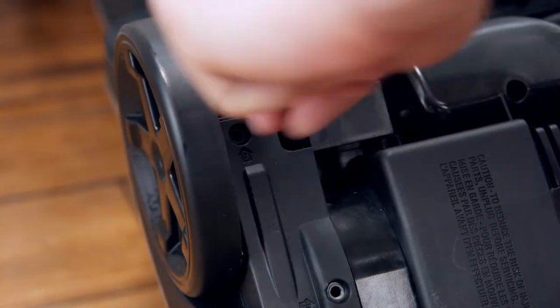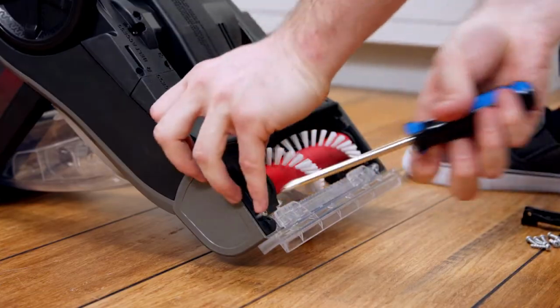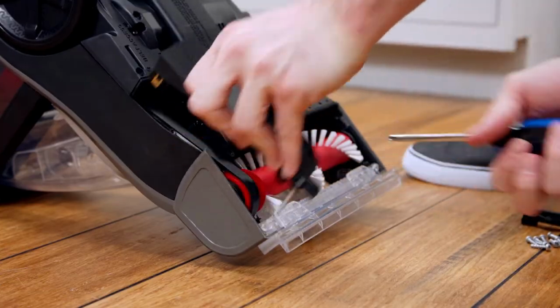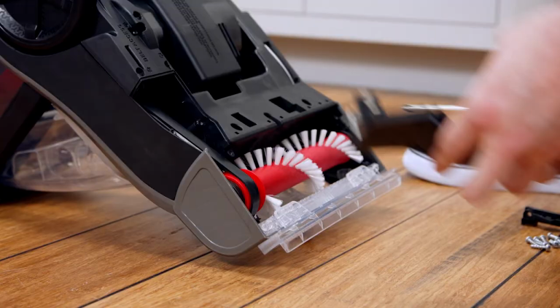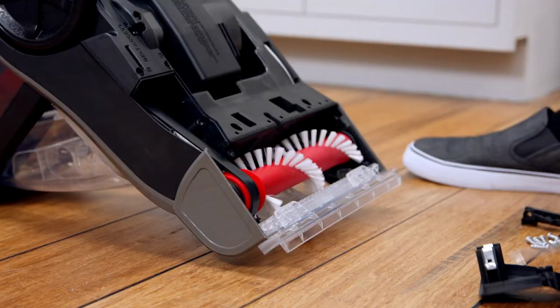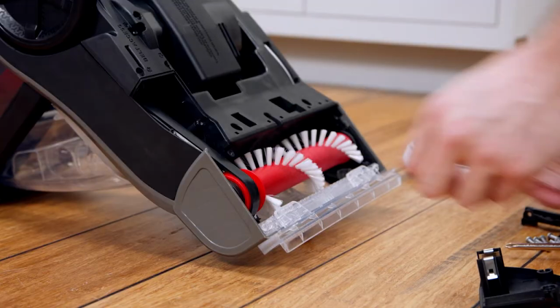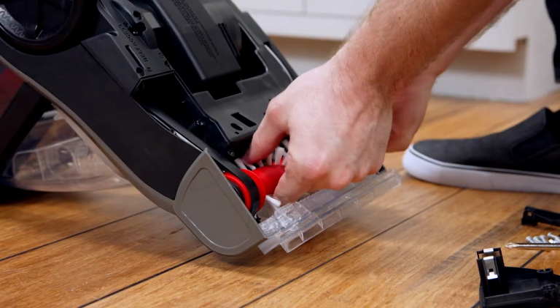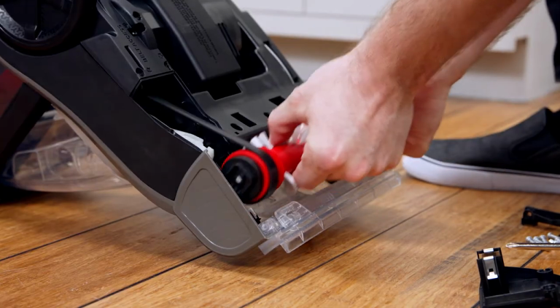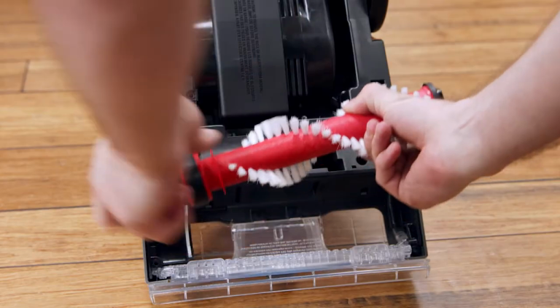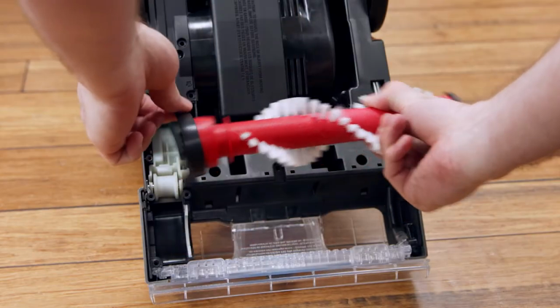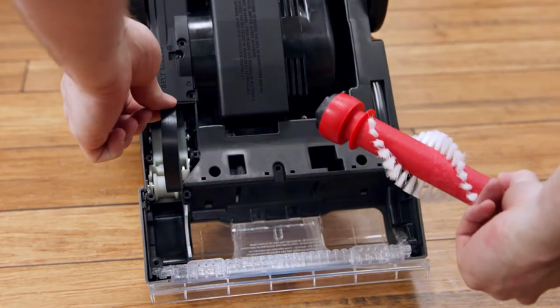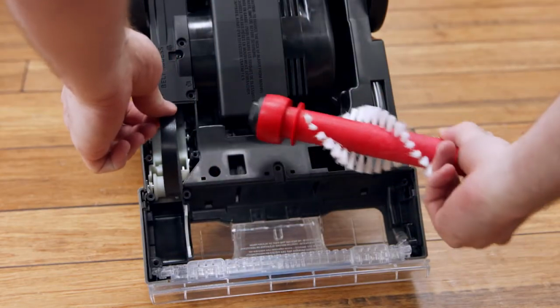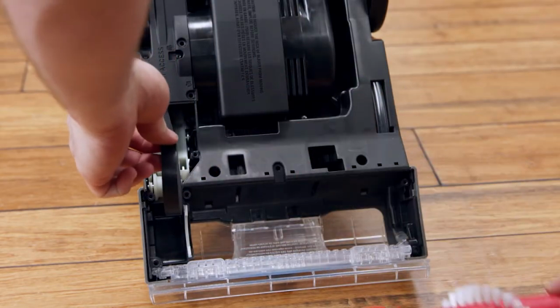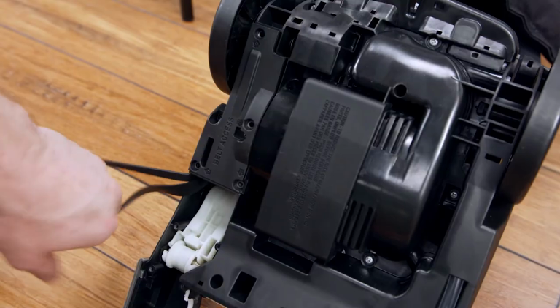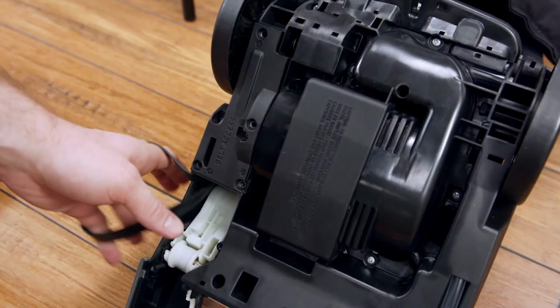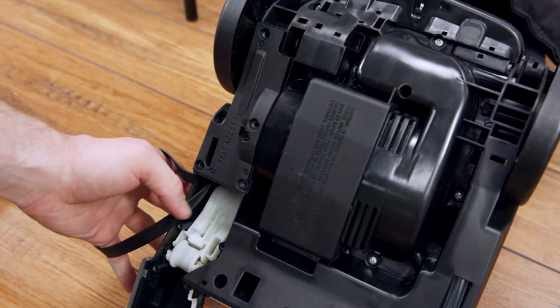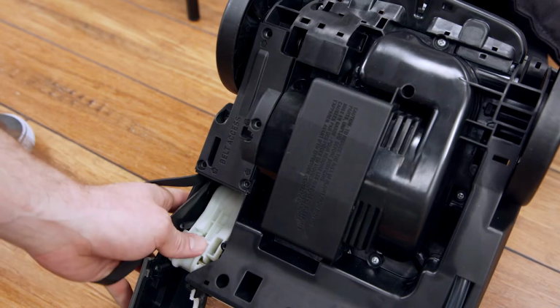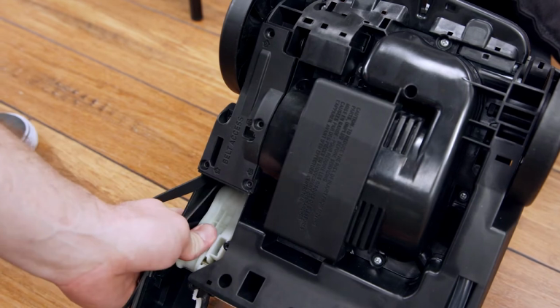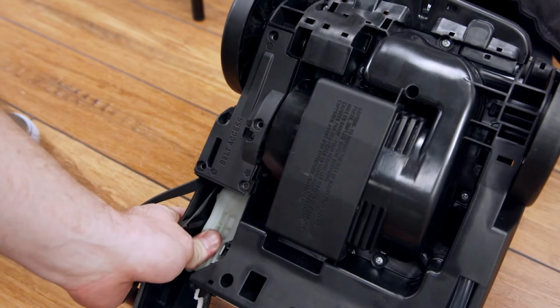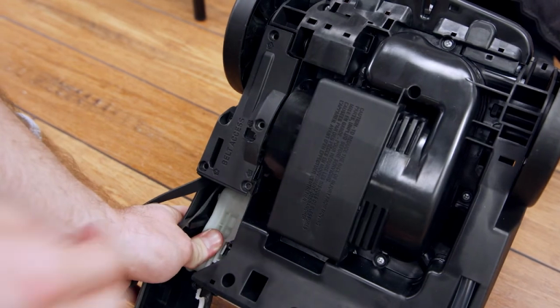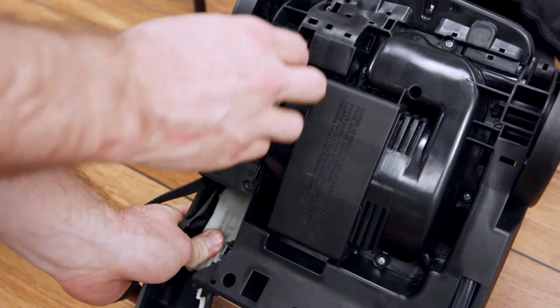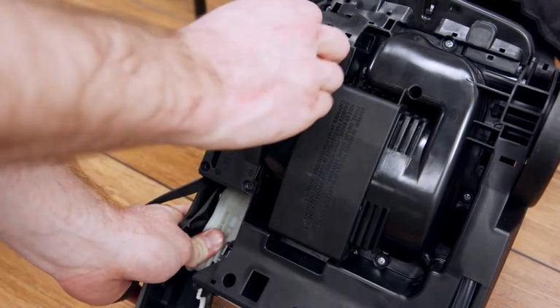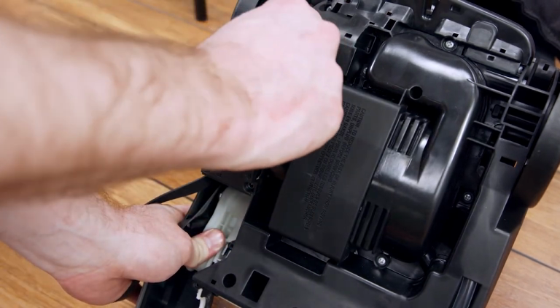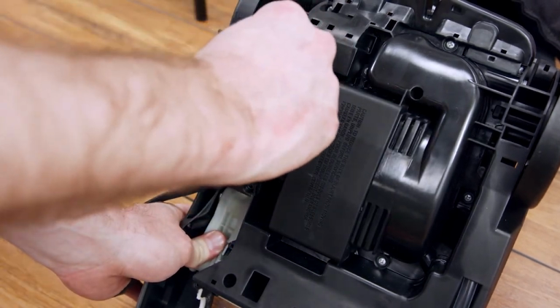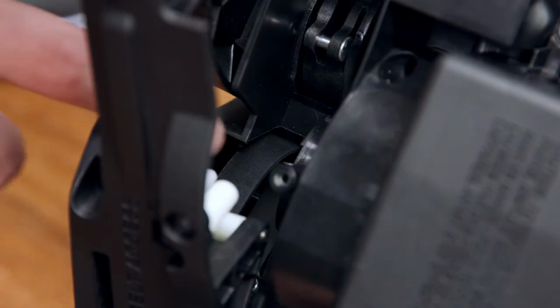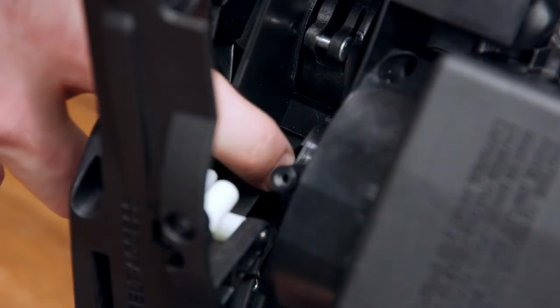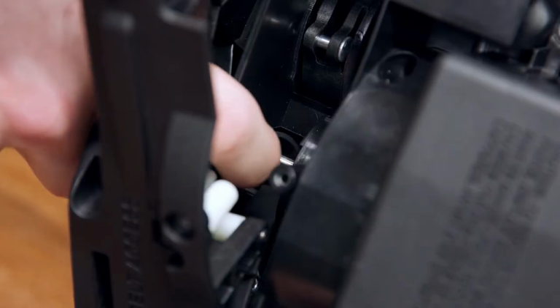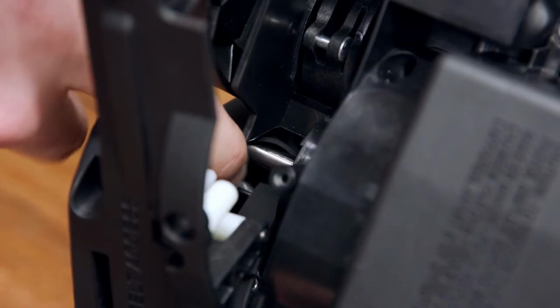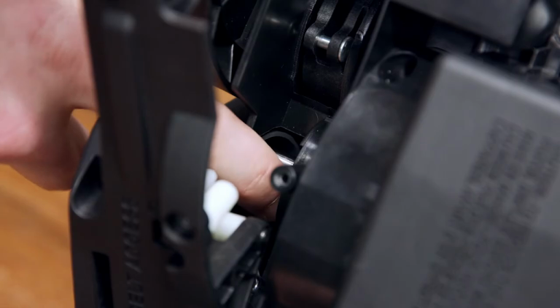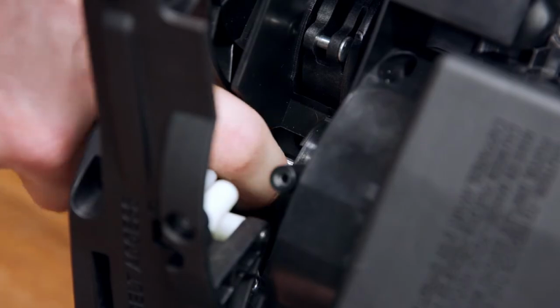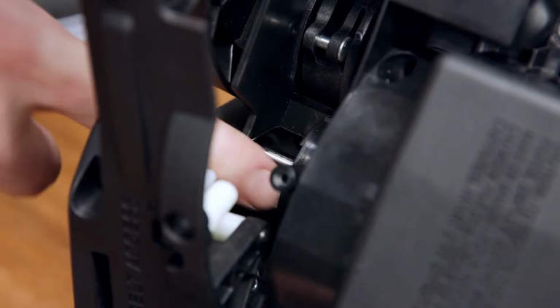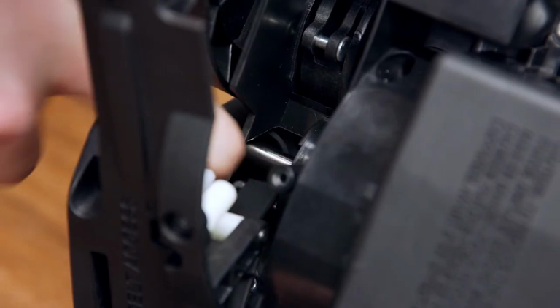With the brush and belt covers removed, you can lift up on the brush roll to remove or replace it. If you need to change out the belt, push and hold this white lever to pivot the rear belt access. The belt can now be removed from around the motor shaft.